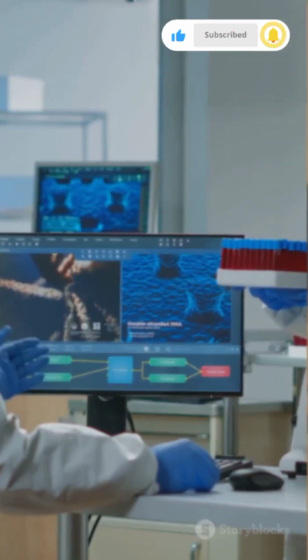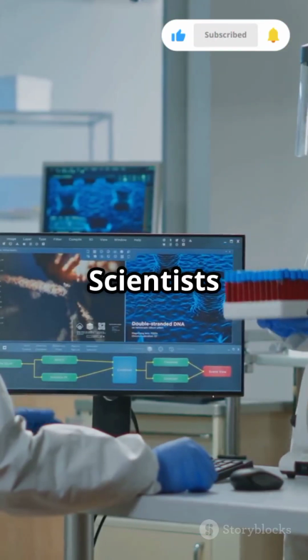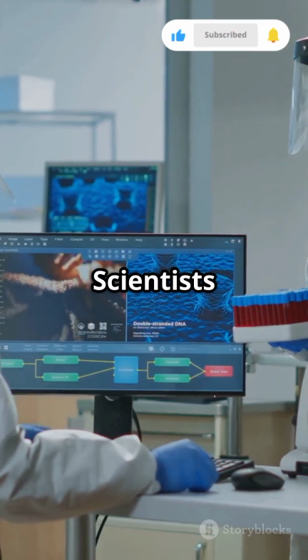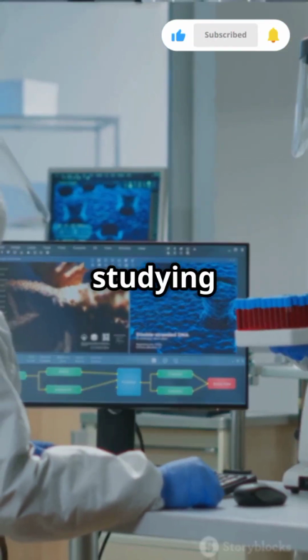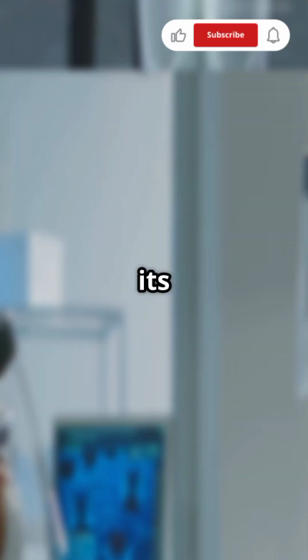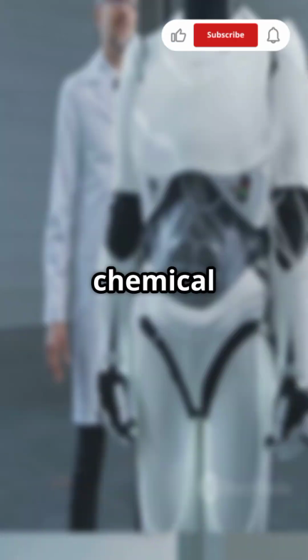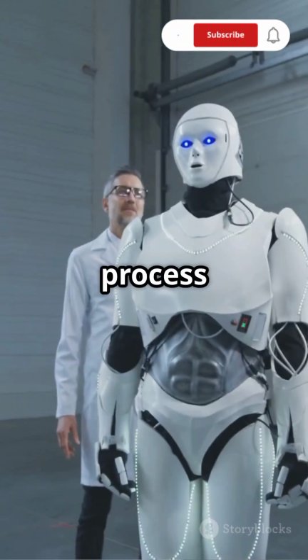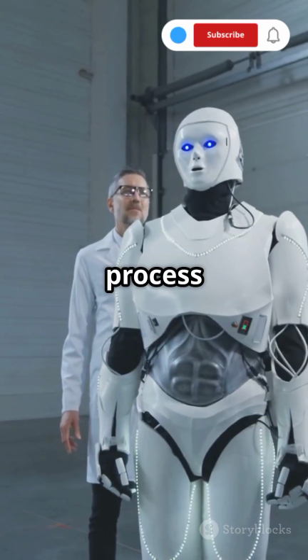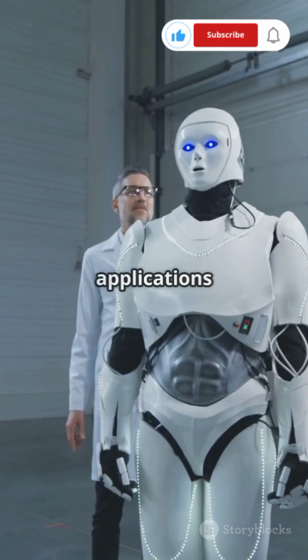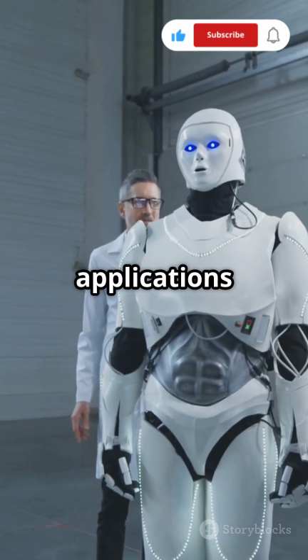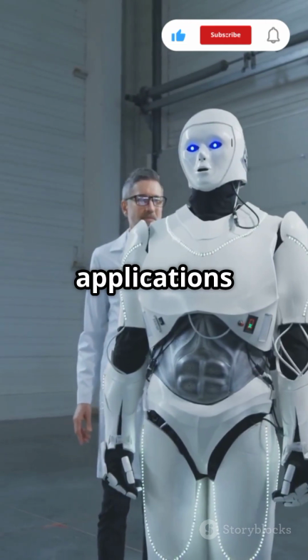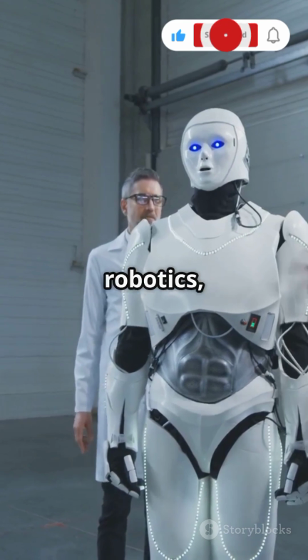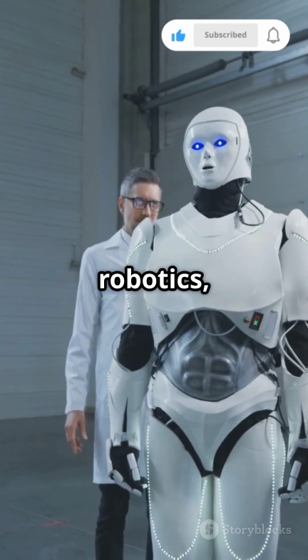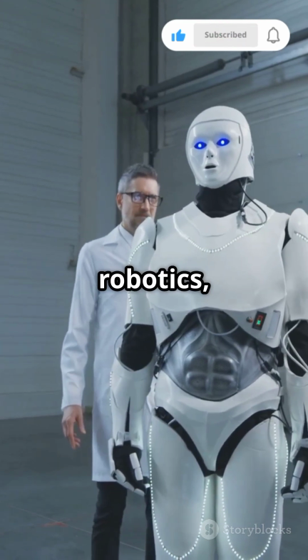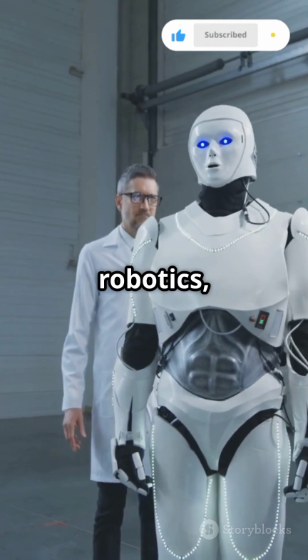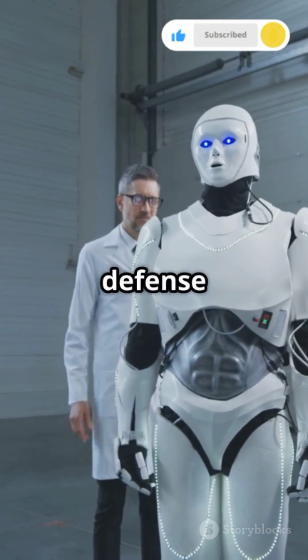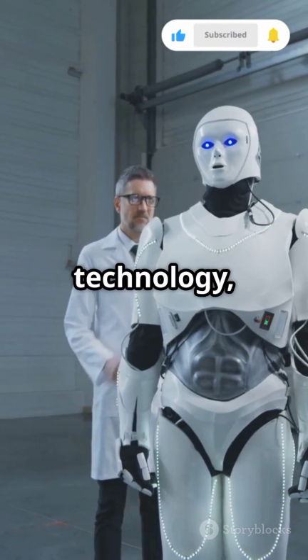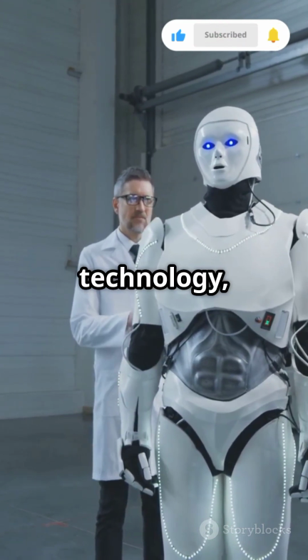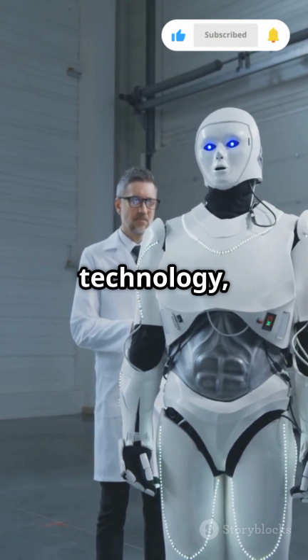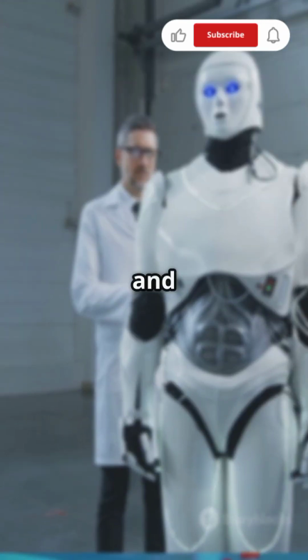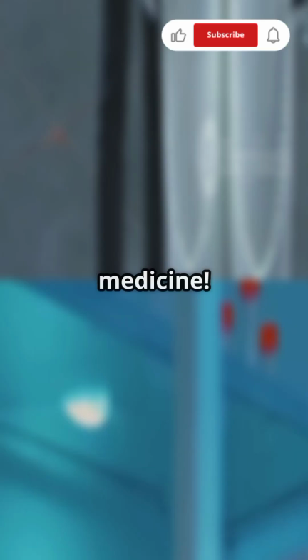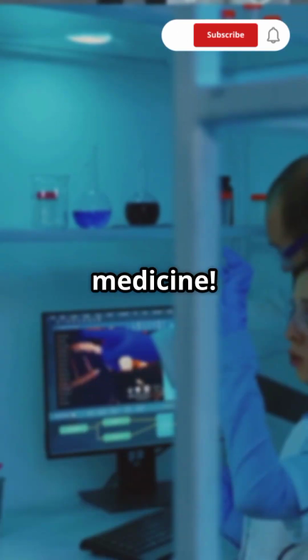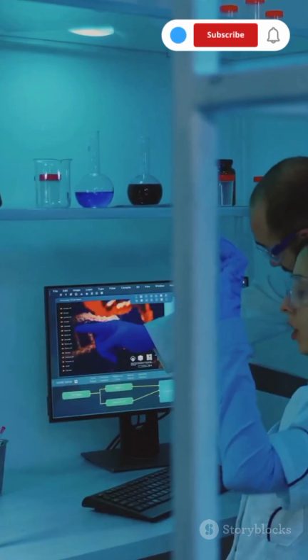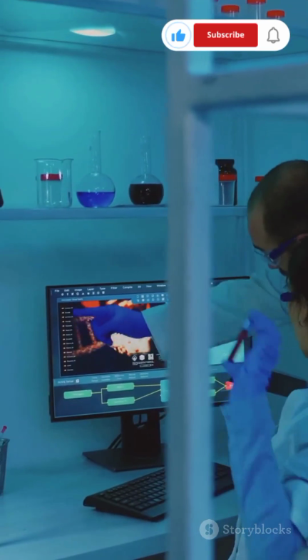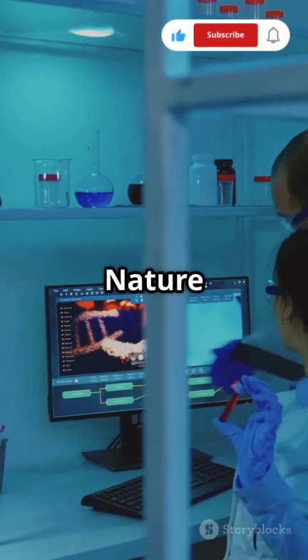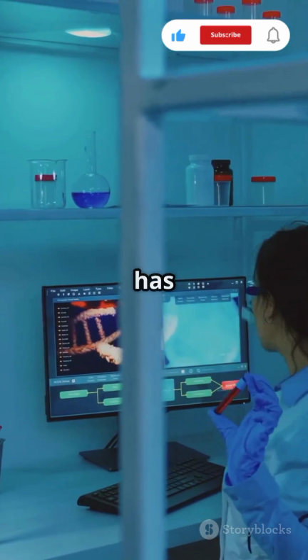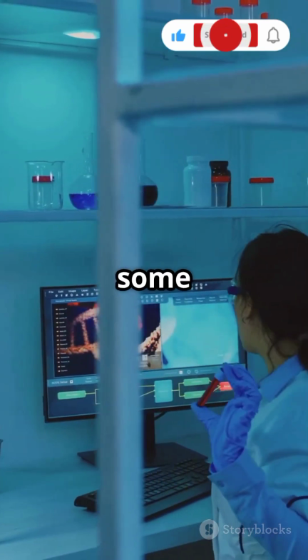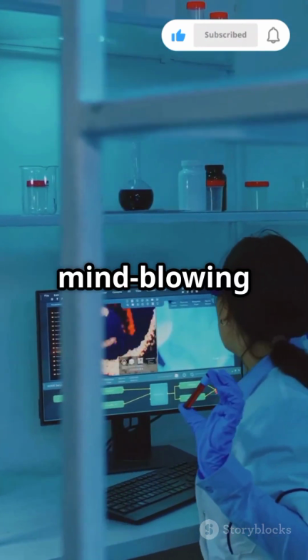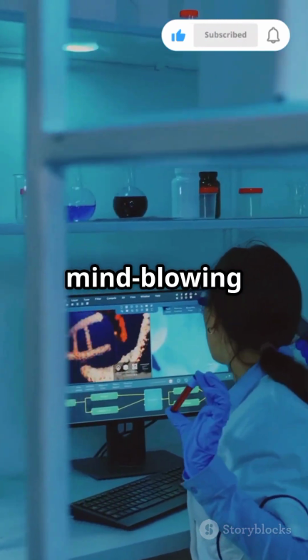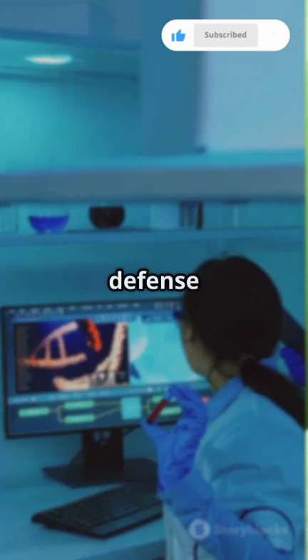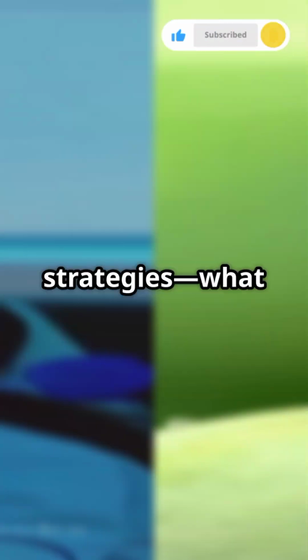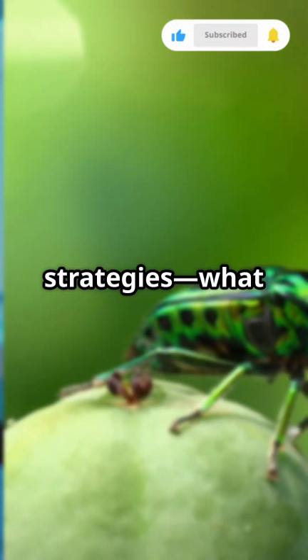Scientists are studying its chemical process for applications in robotics, defense technology, and medicine. Nature has some mind-blowing defense strategies.